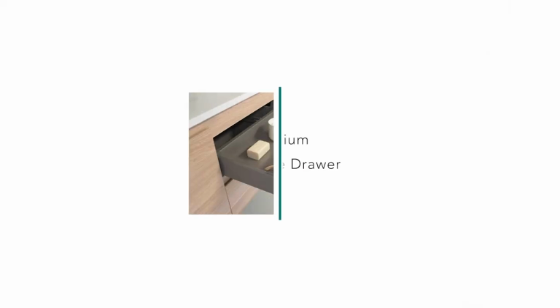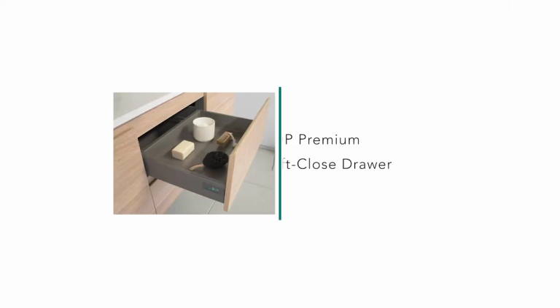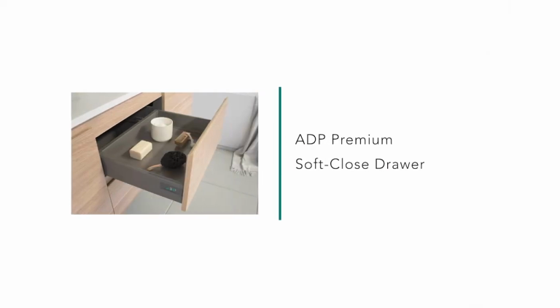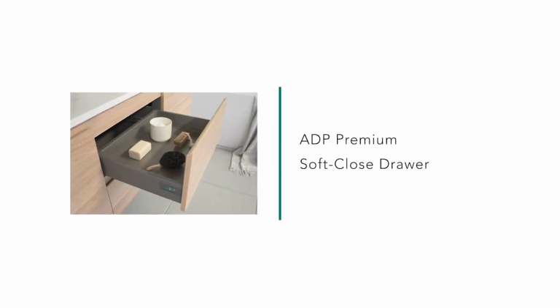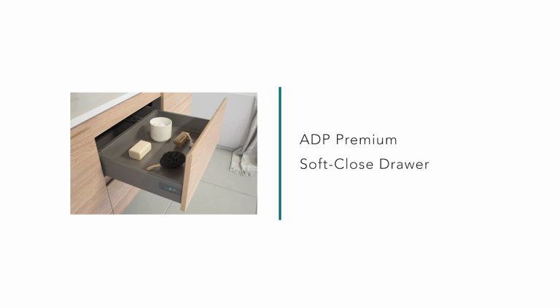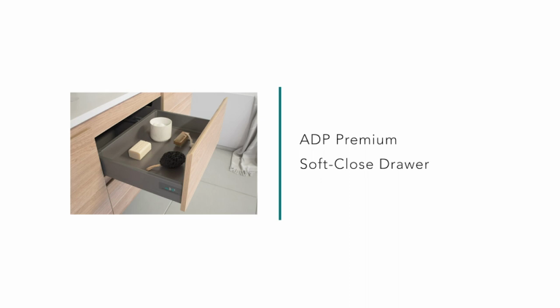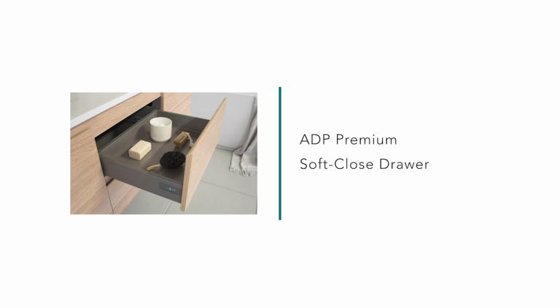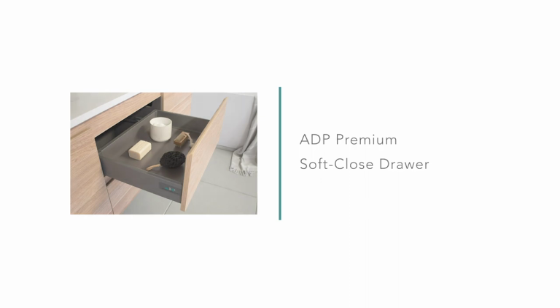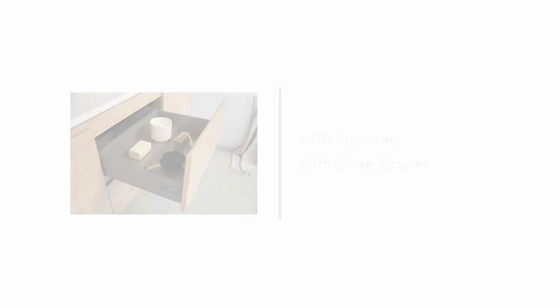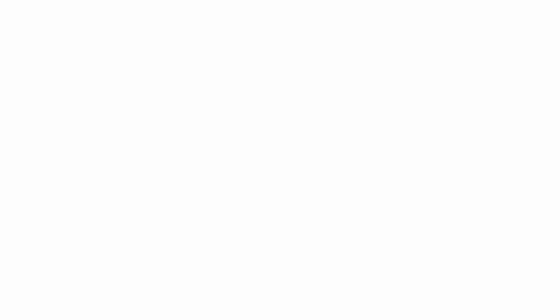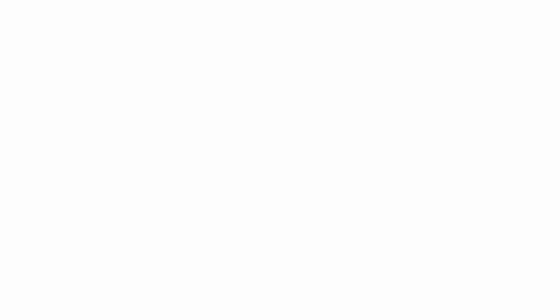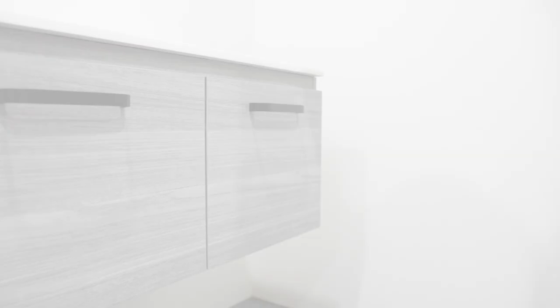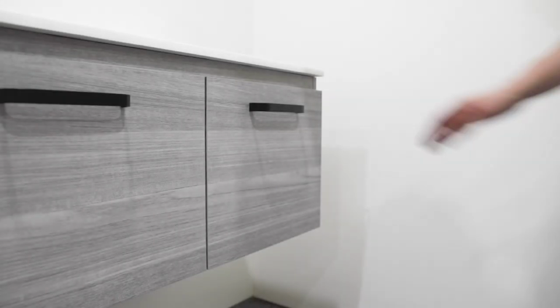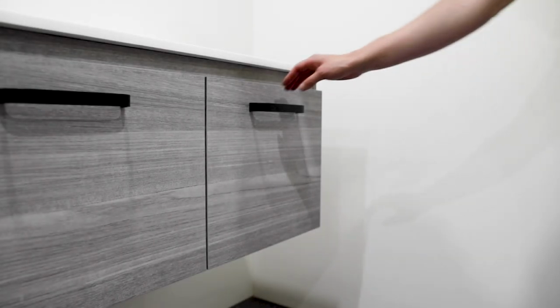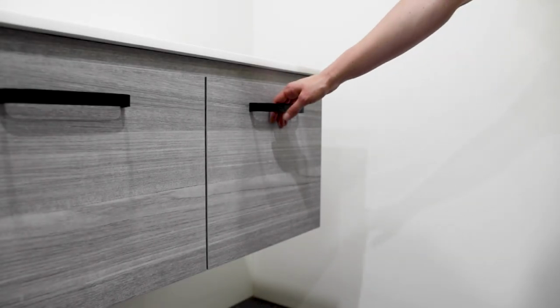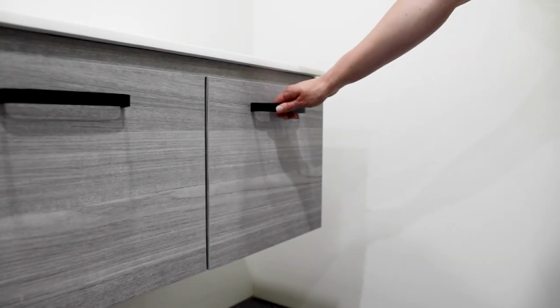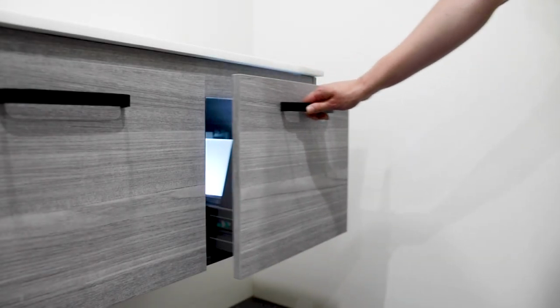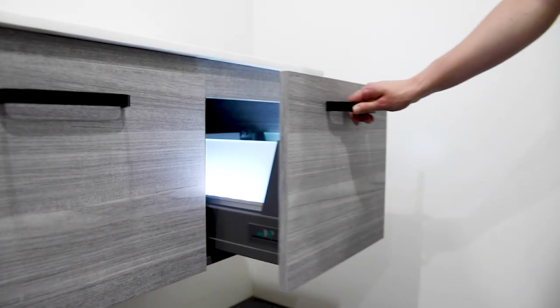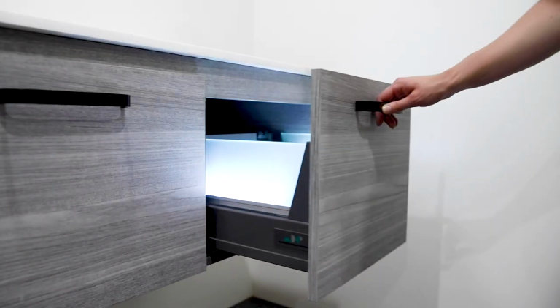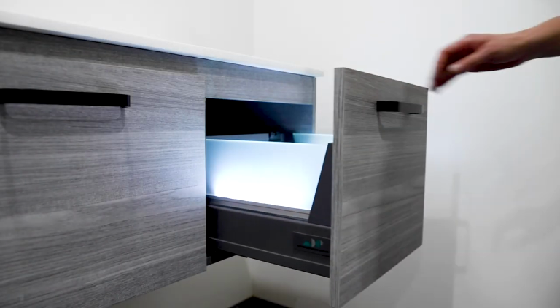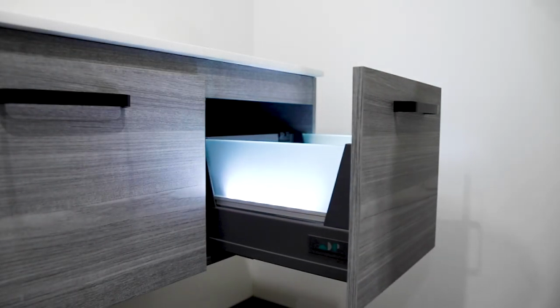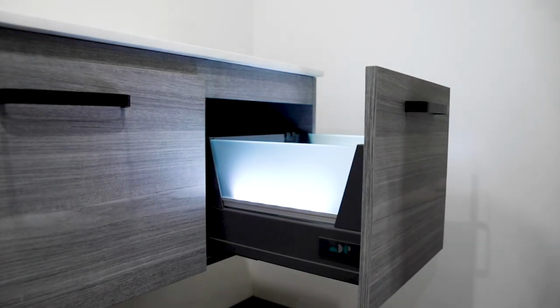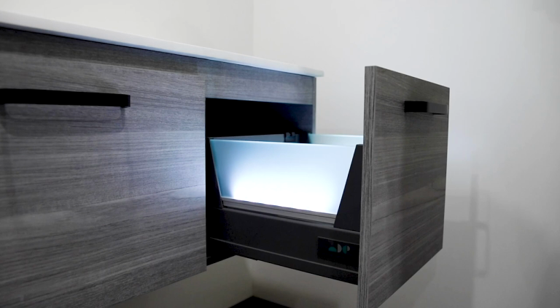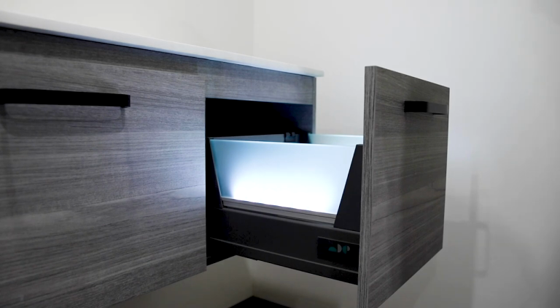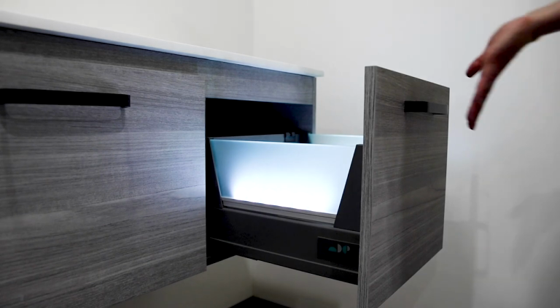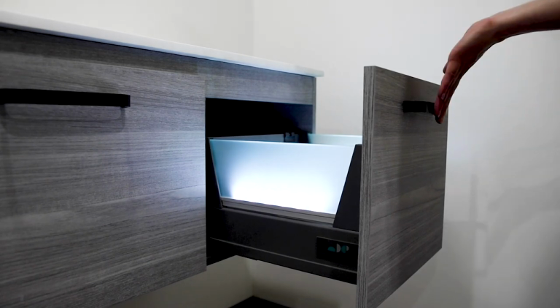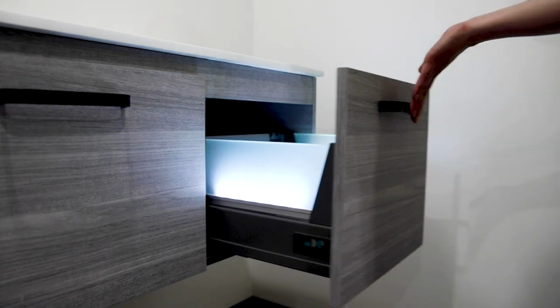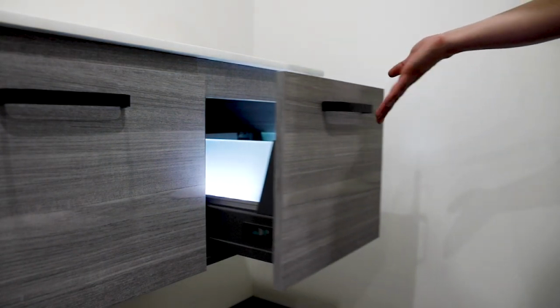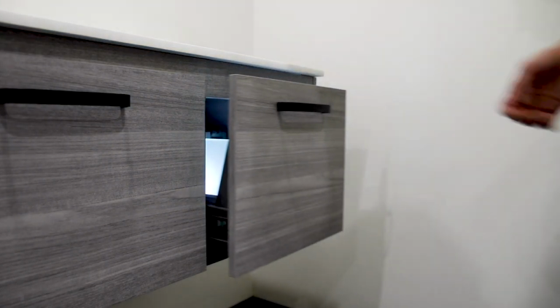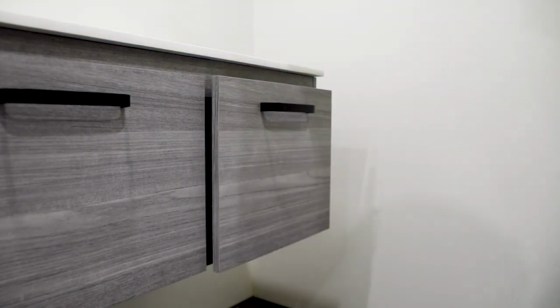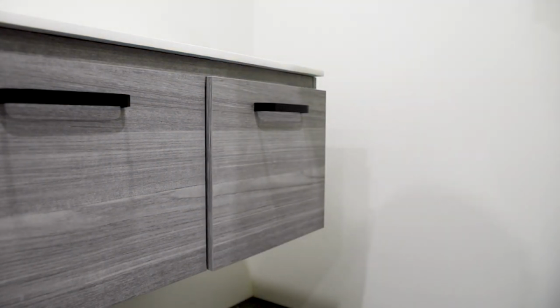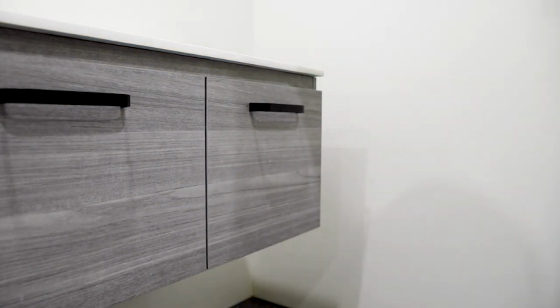Now for the premium soft close drawer which has soft closing runners. You will notice the difference between the metal sided drawer and the premium drawer.